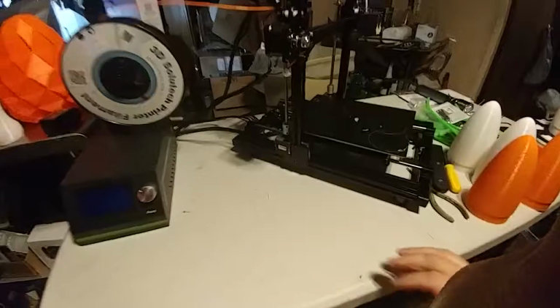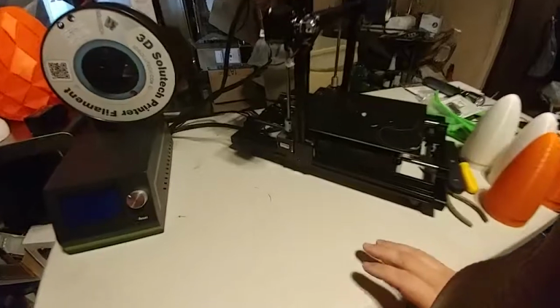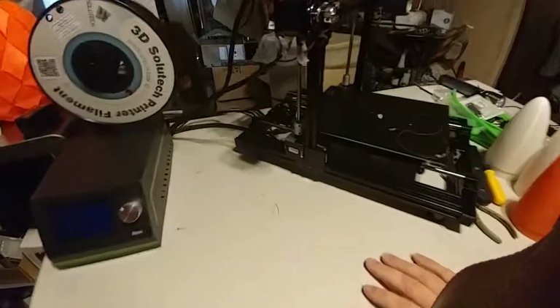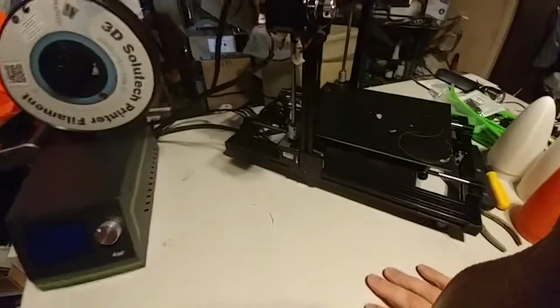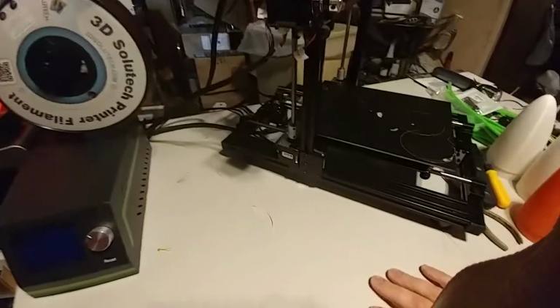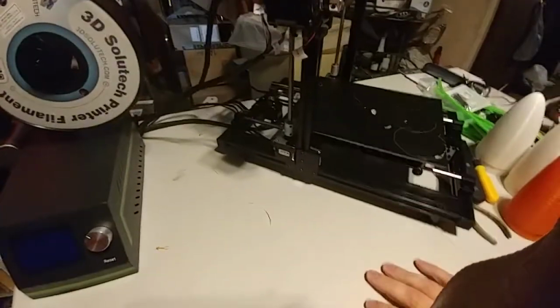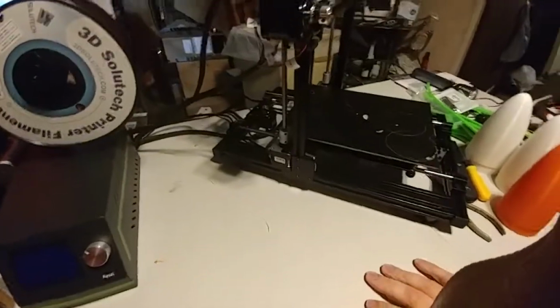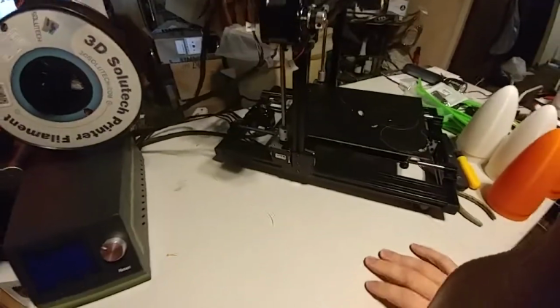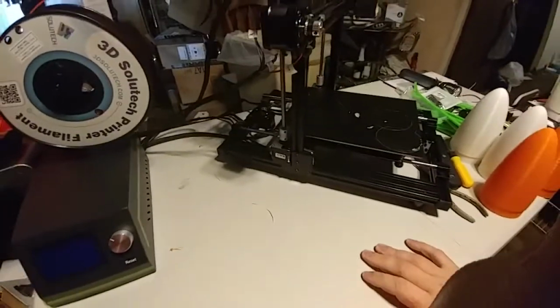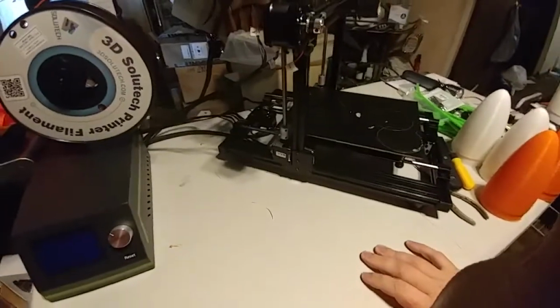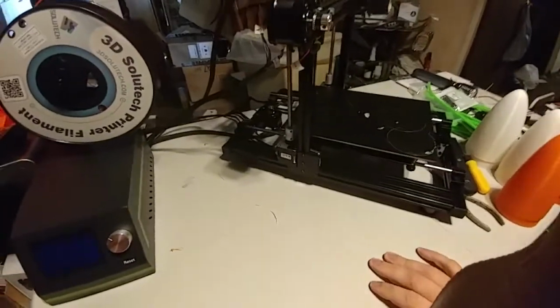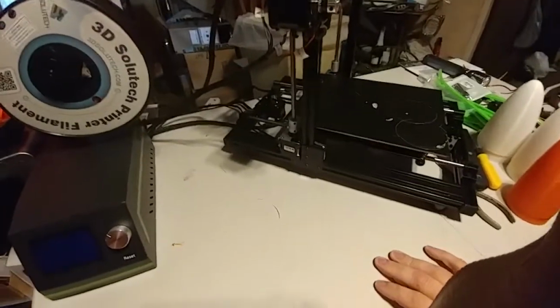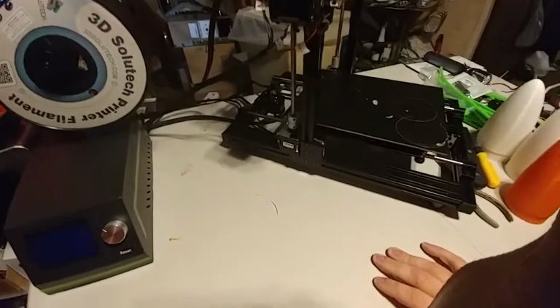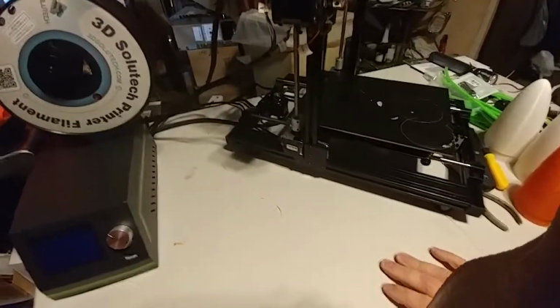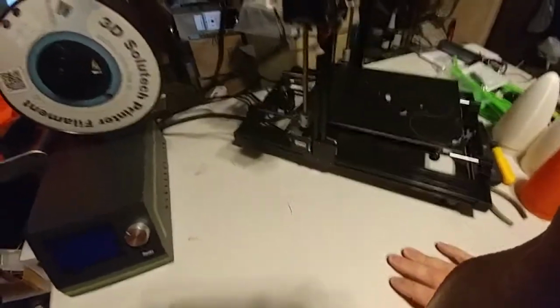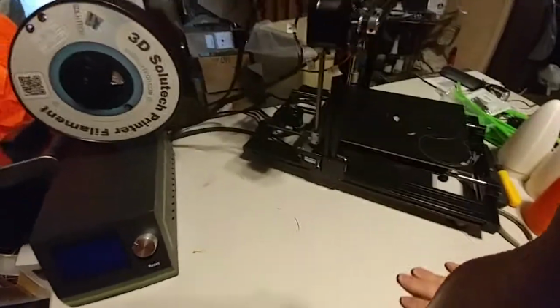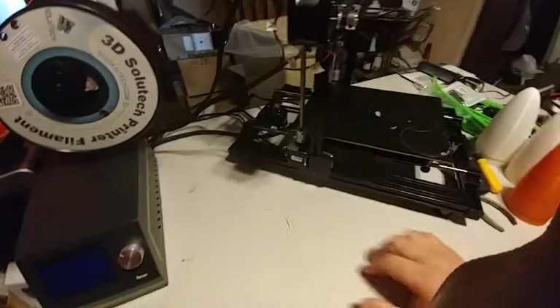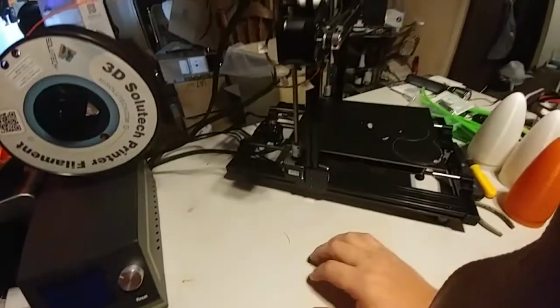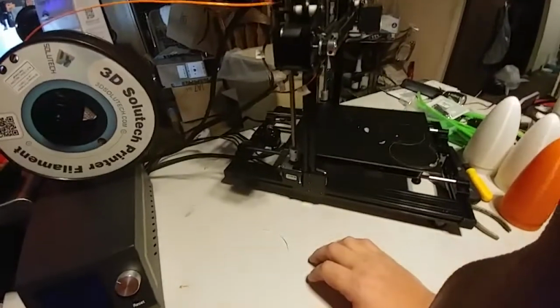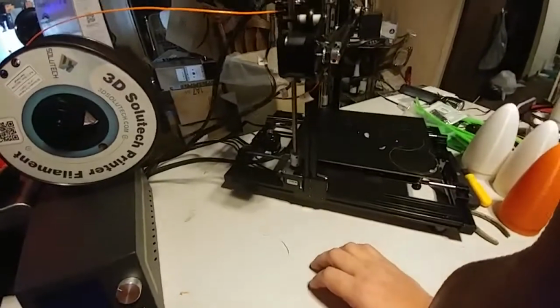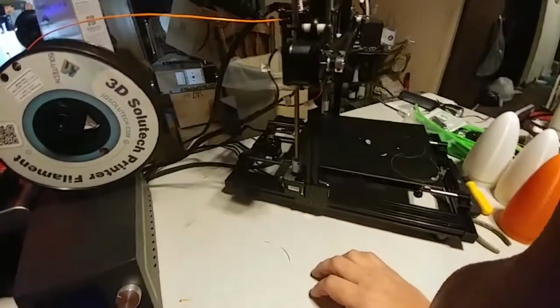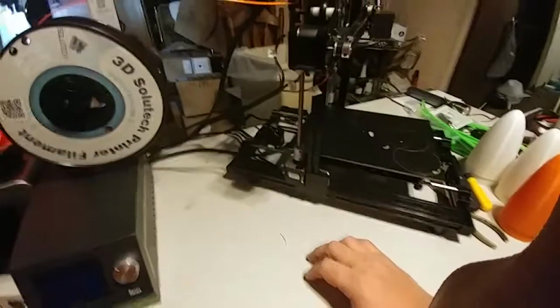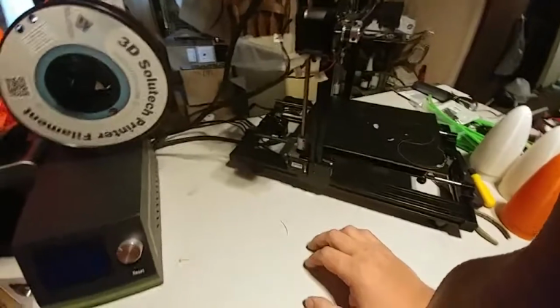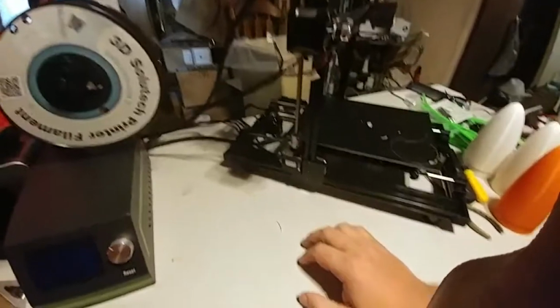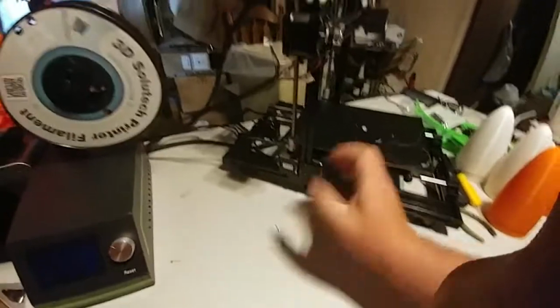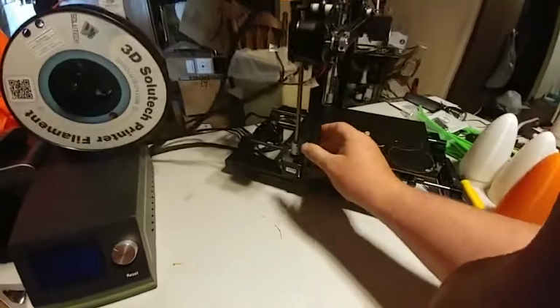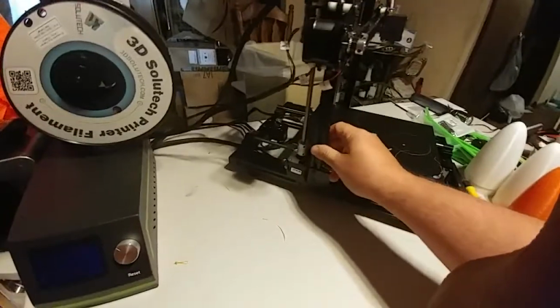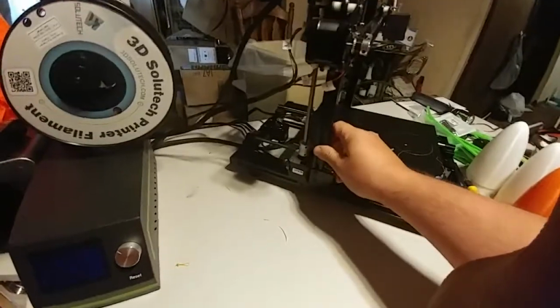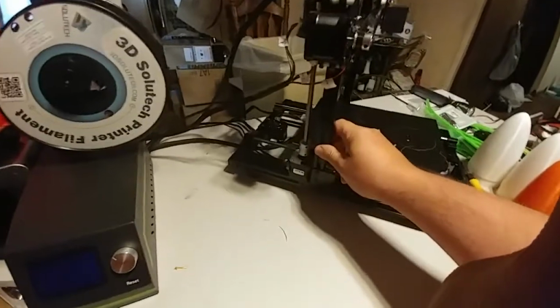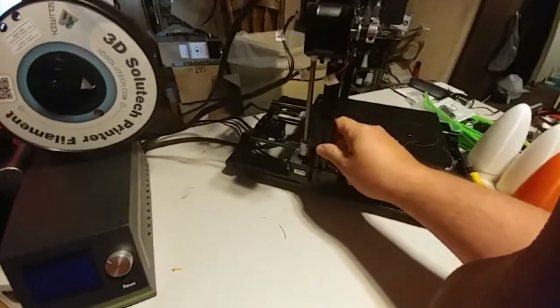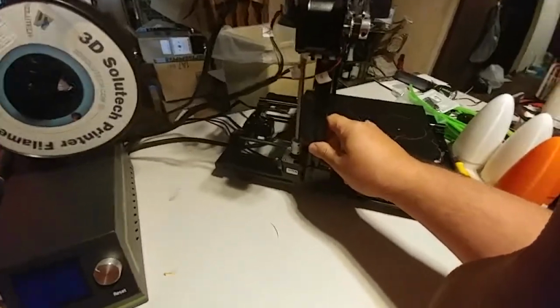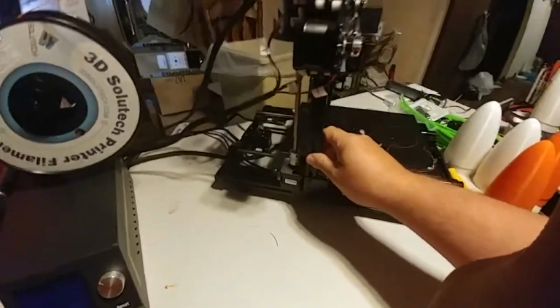Welcome to today's 3D print. This is an Anet E10 alert. You must pay attention to this video if you have this printer. It's very important.